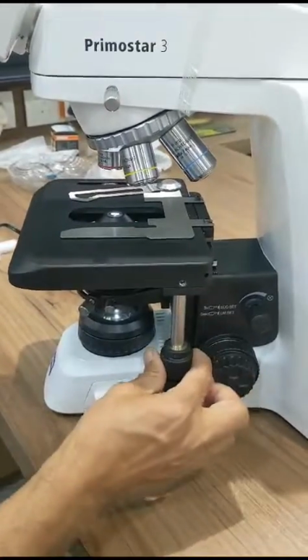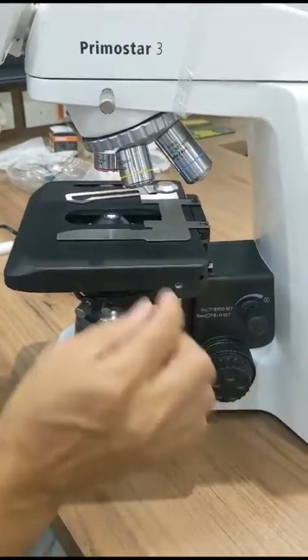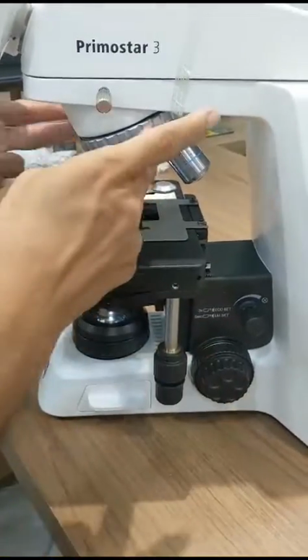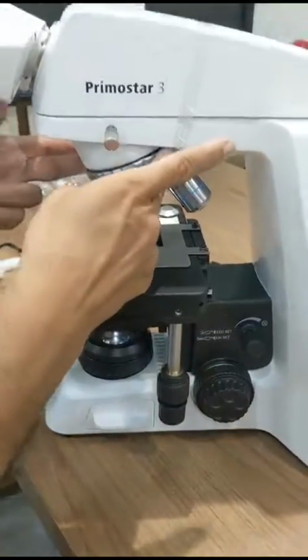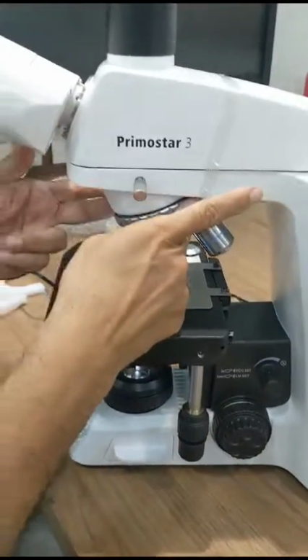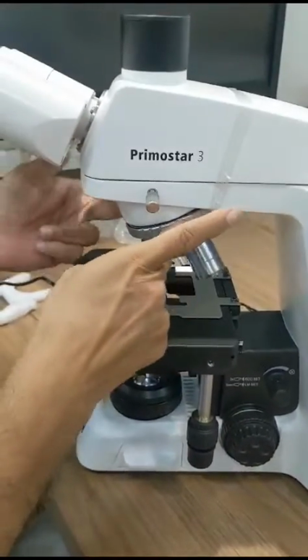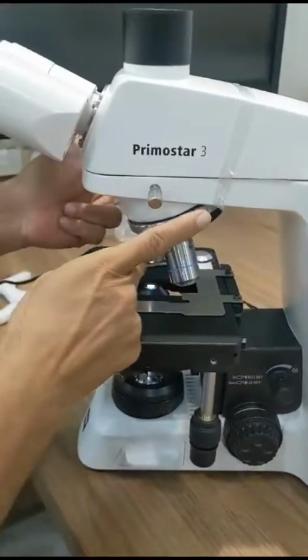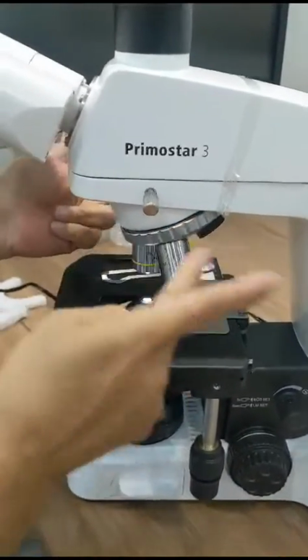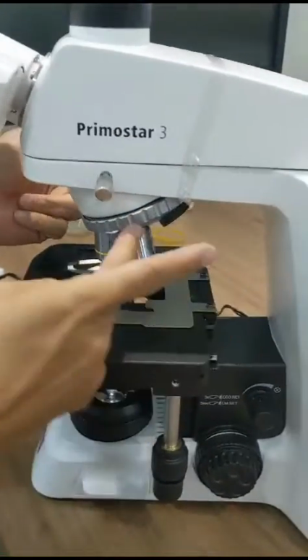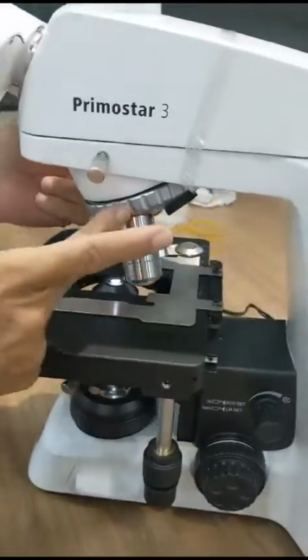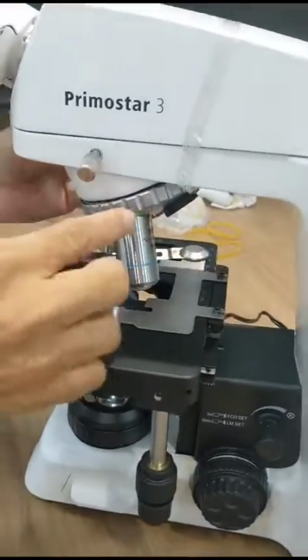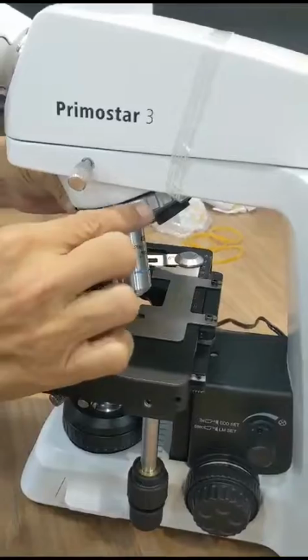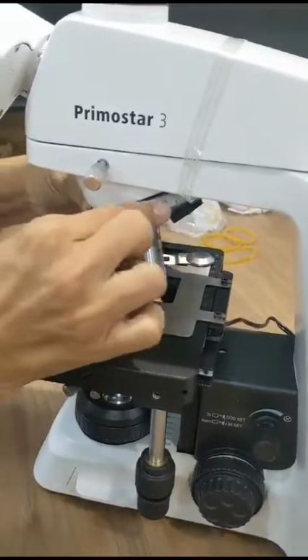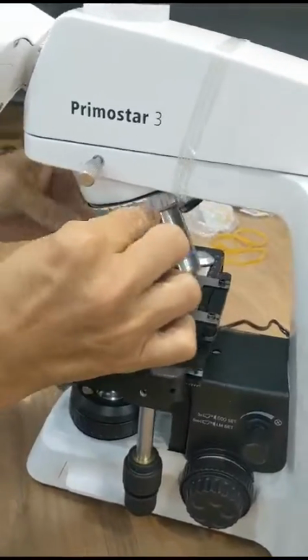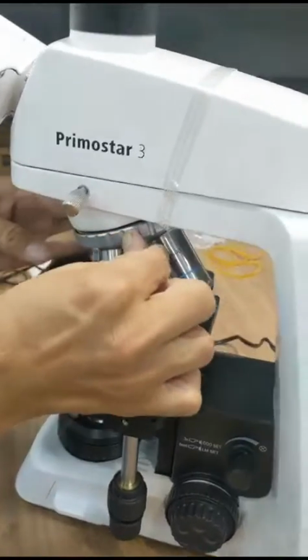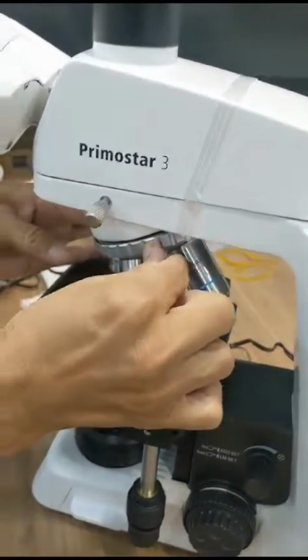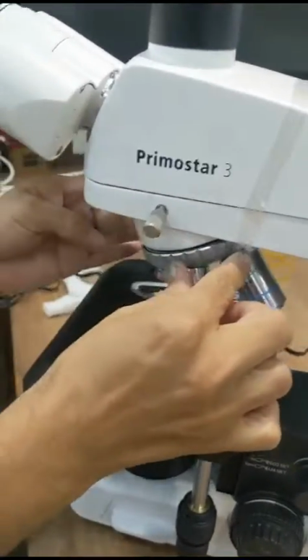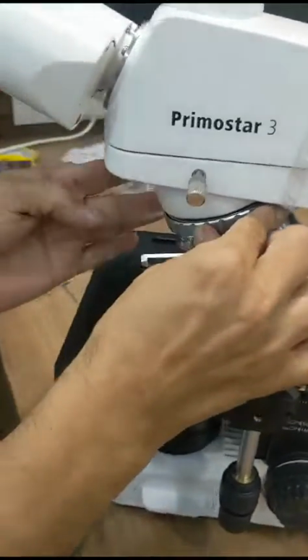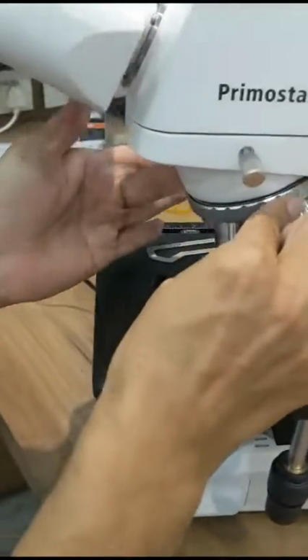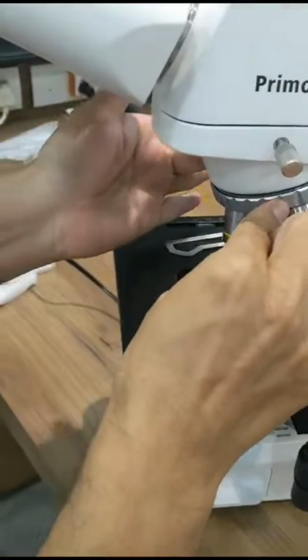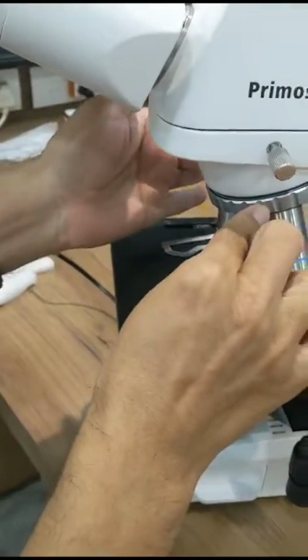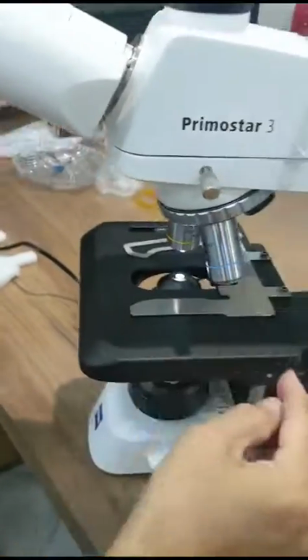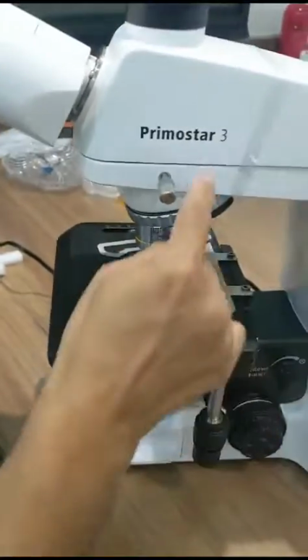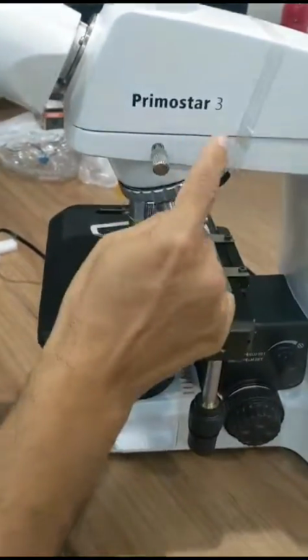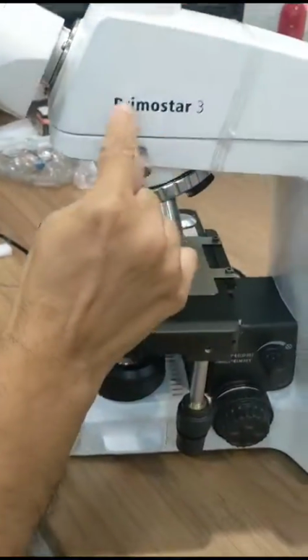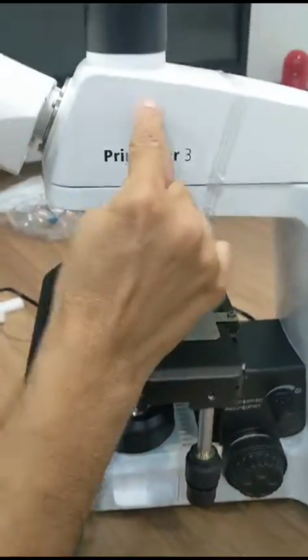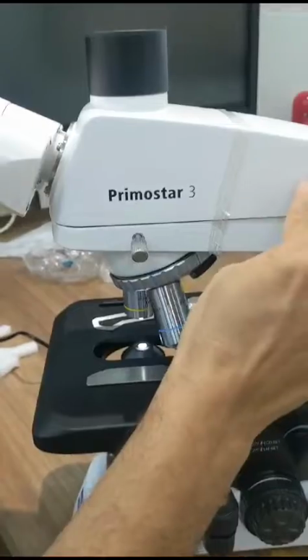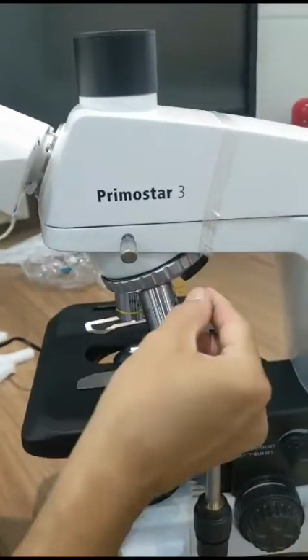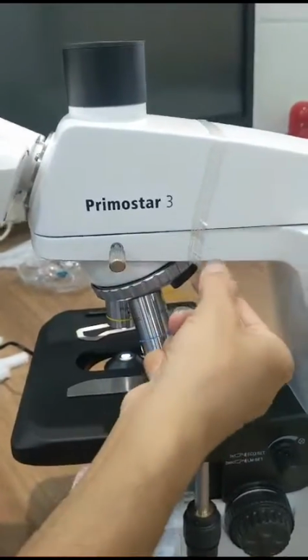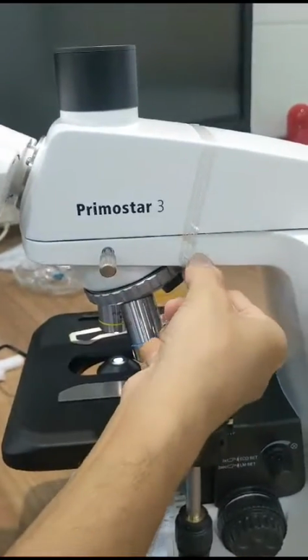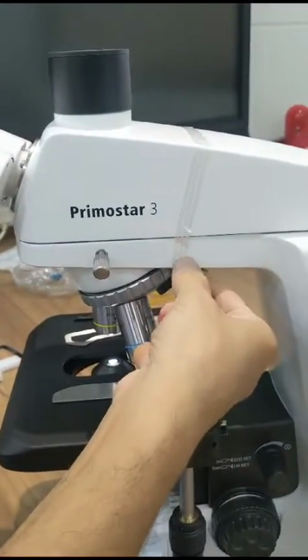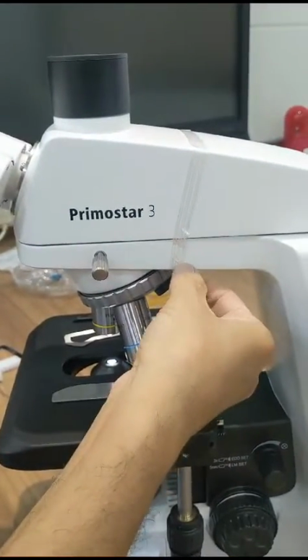This is the light intensity on/off switch. These are the coarse and fine focus controls, the X and Y shifting for the sample stage. You can change the objective by holding the nosepiece like this.